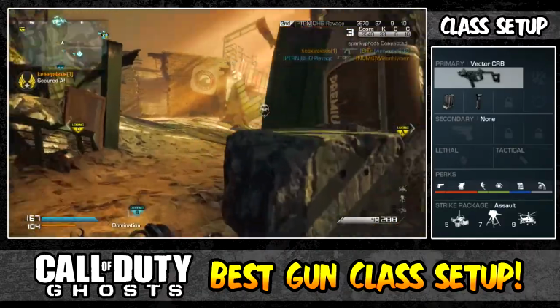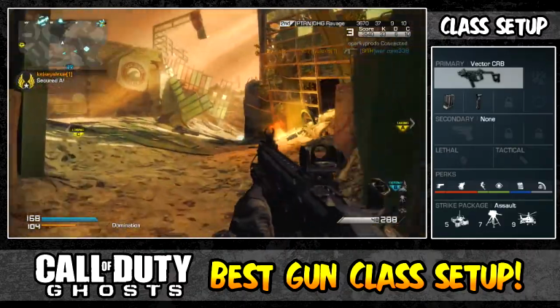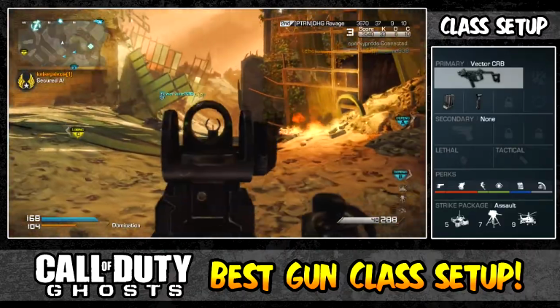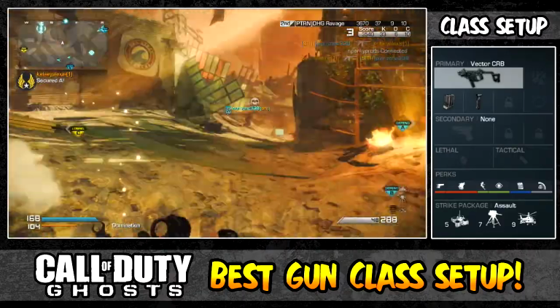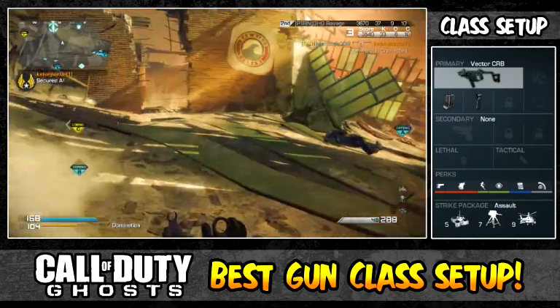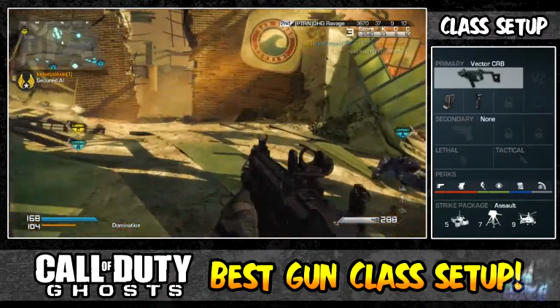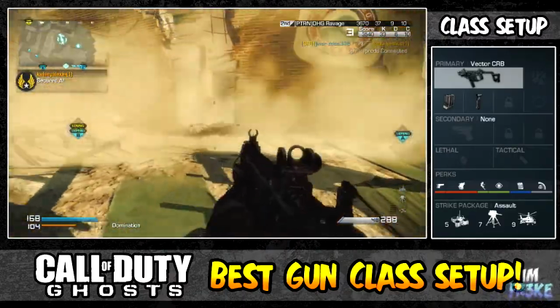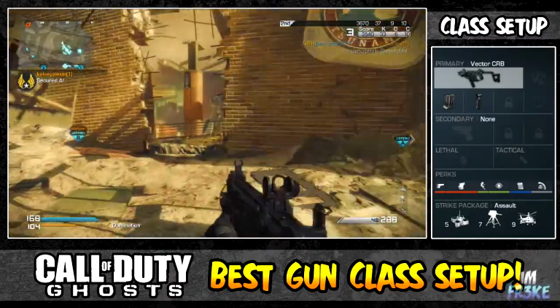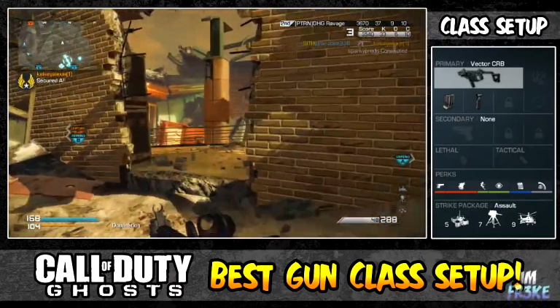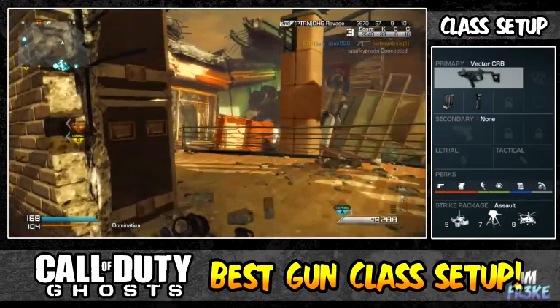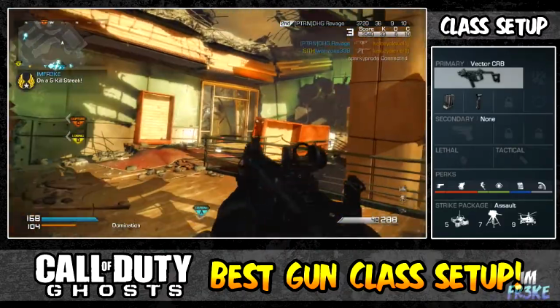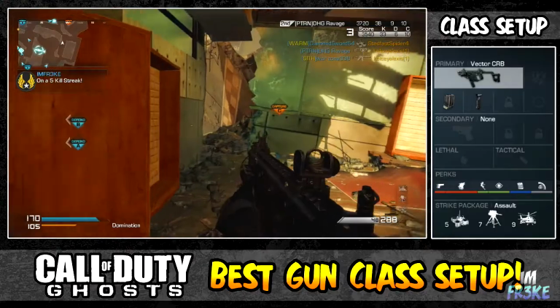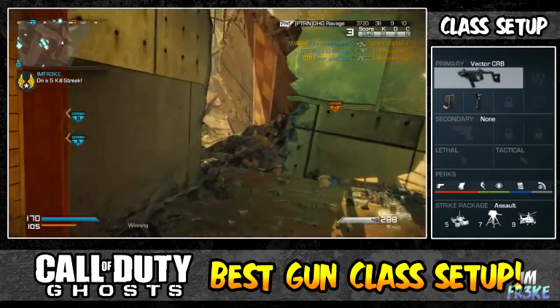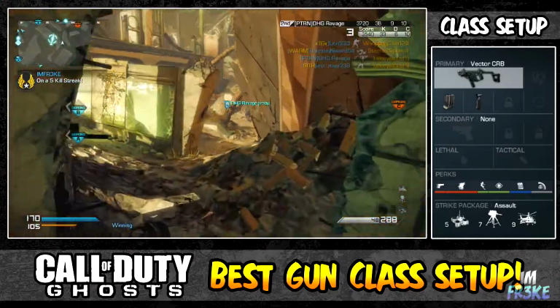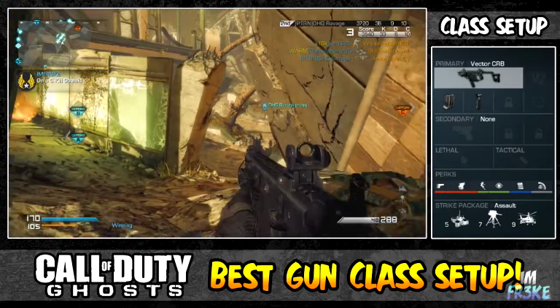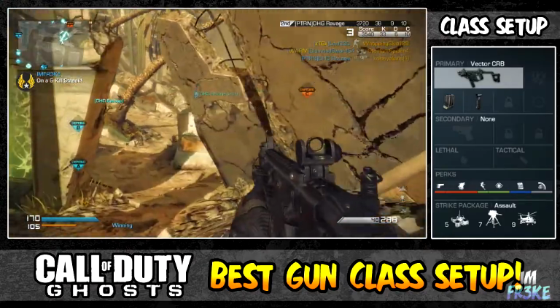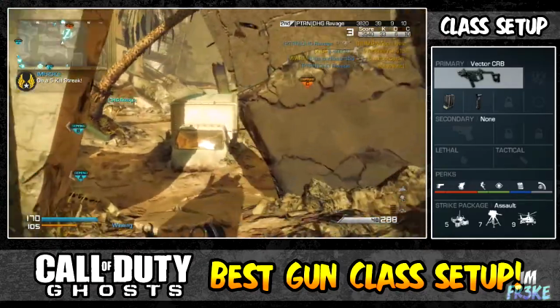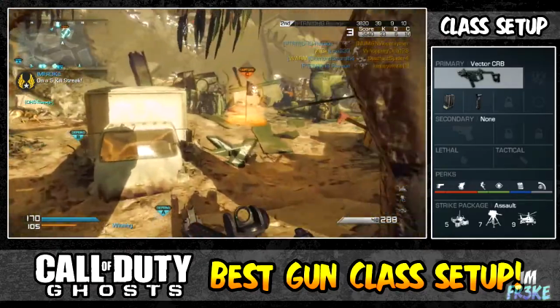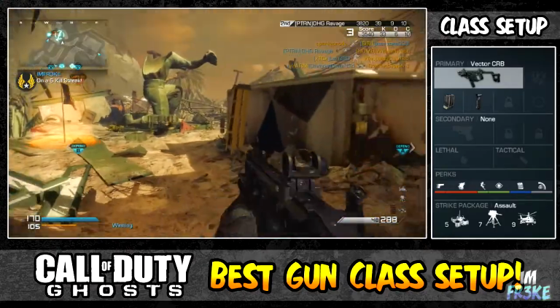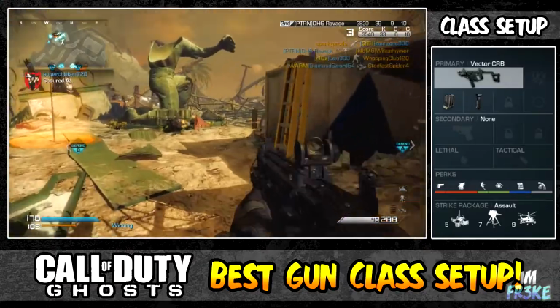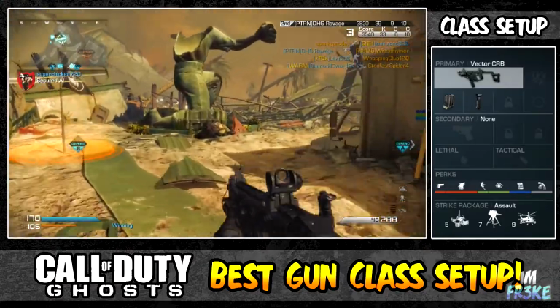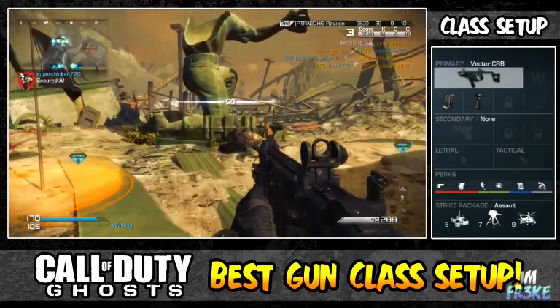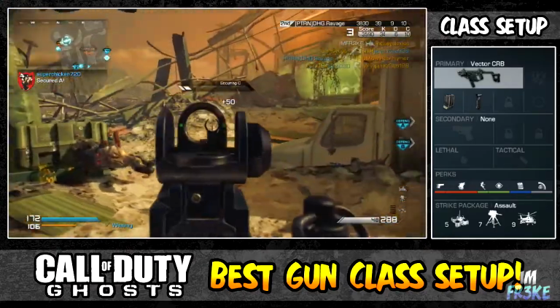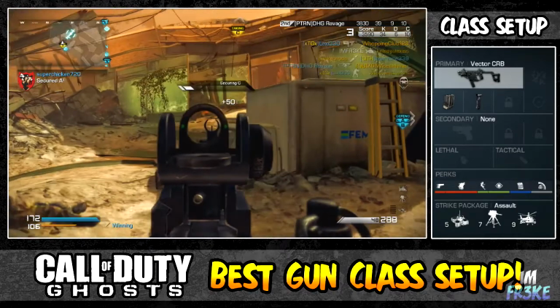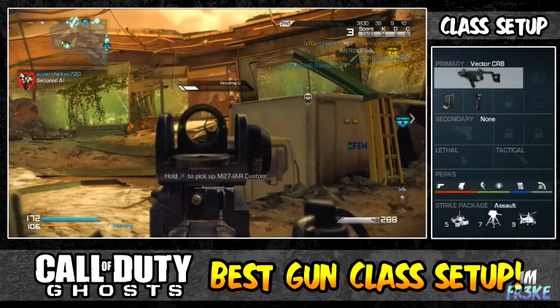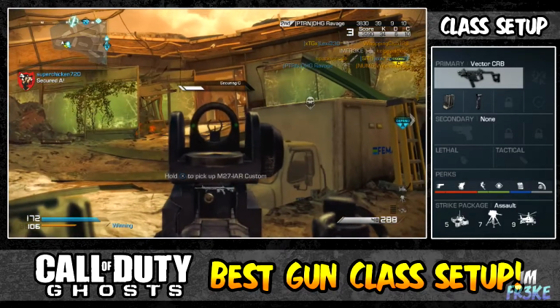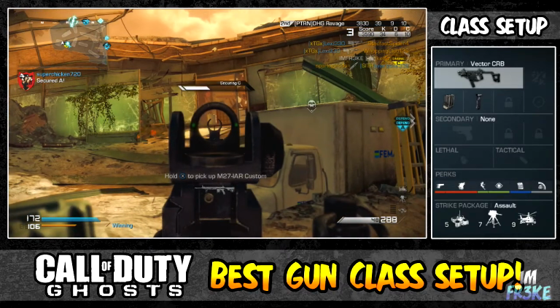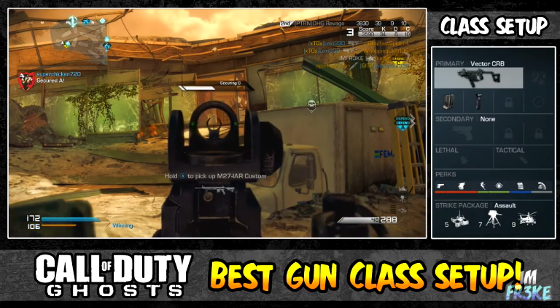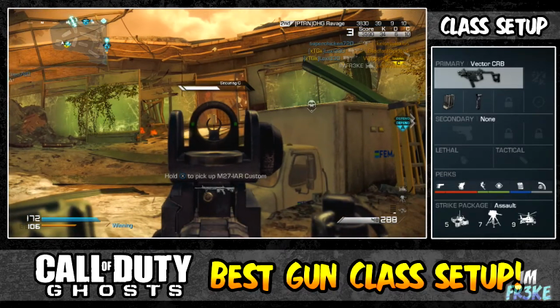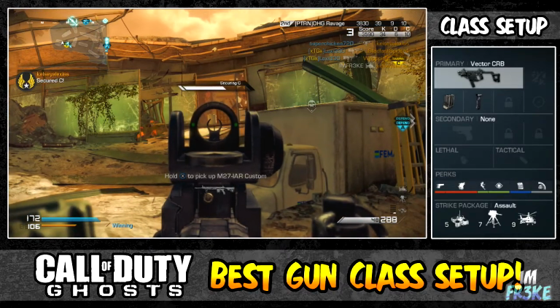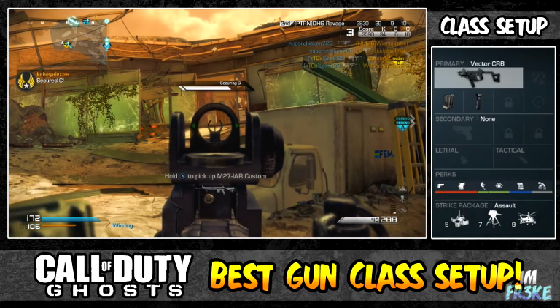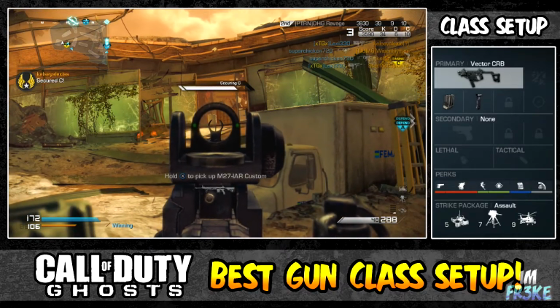Focus reduces the flinch when shot — that's kind of obvious. You always want to have that perk on. If you don't have focus on, you're just going to lose a lot of gunfights. It really sucks if you don't have it on. I was trying to take it off on any class possible — you just can't do it.